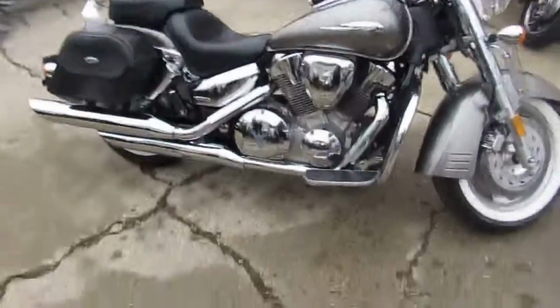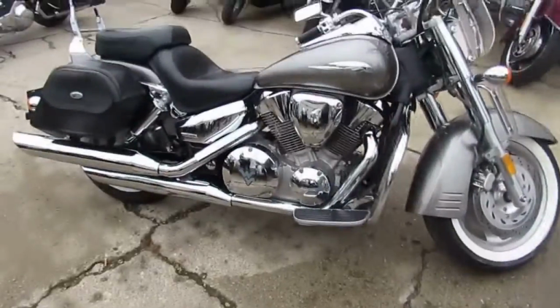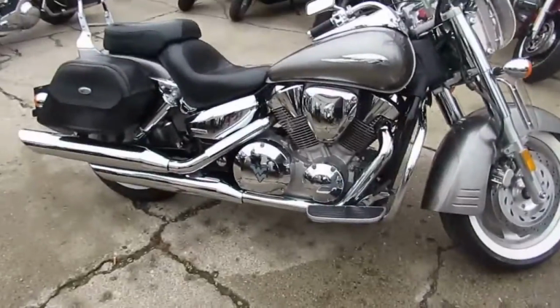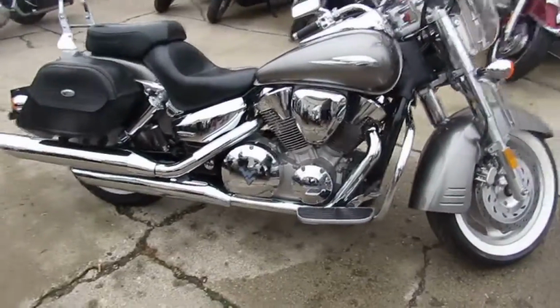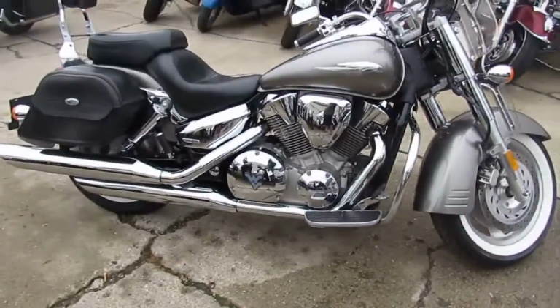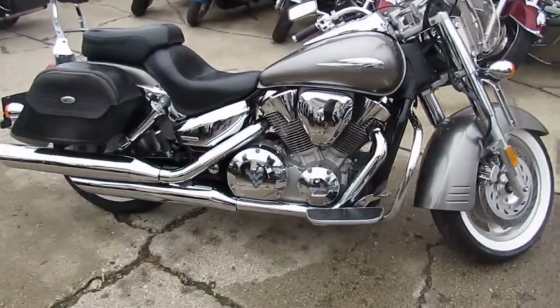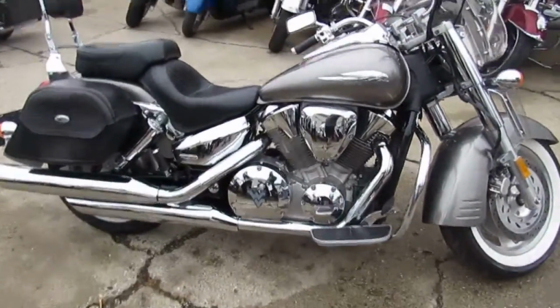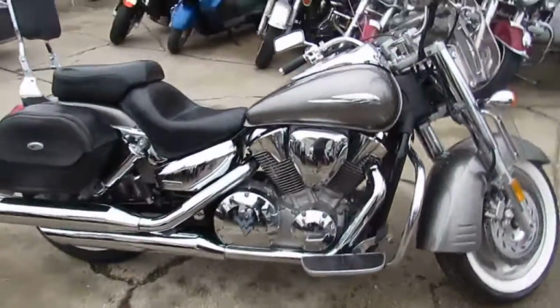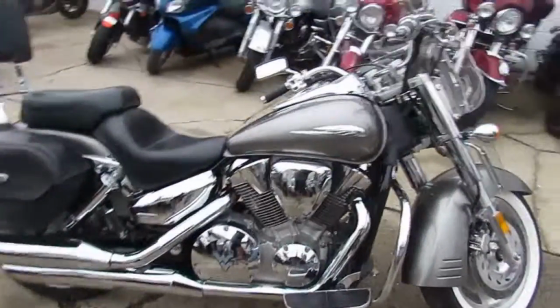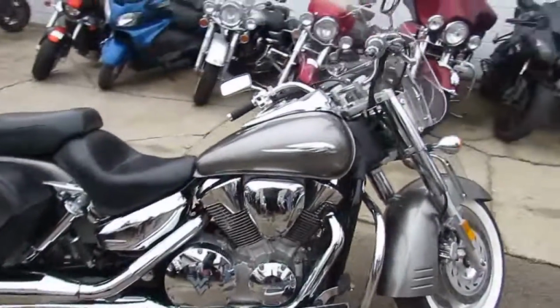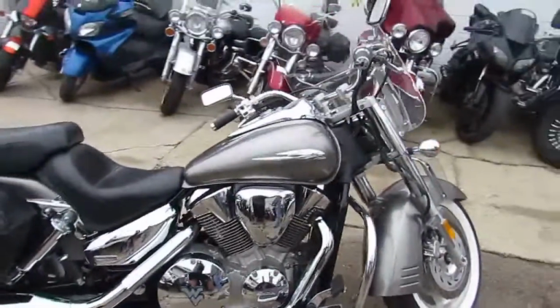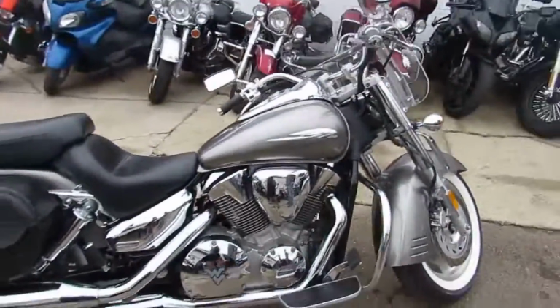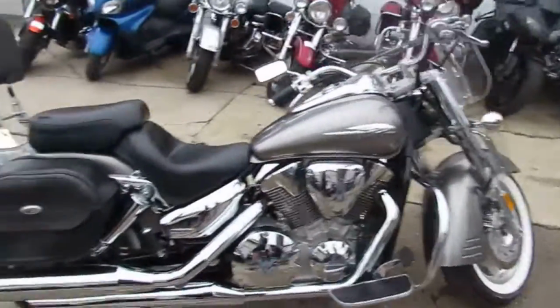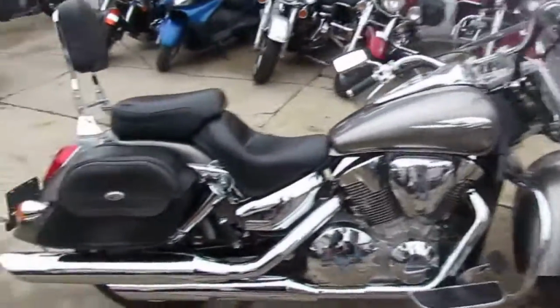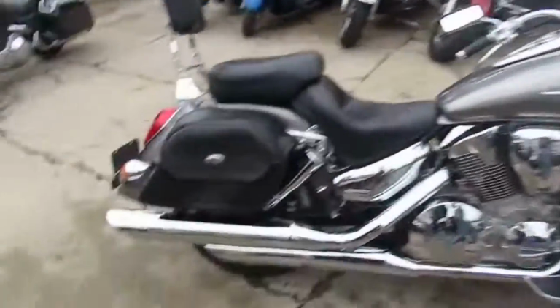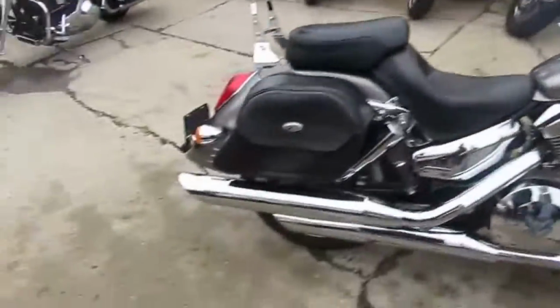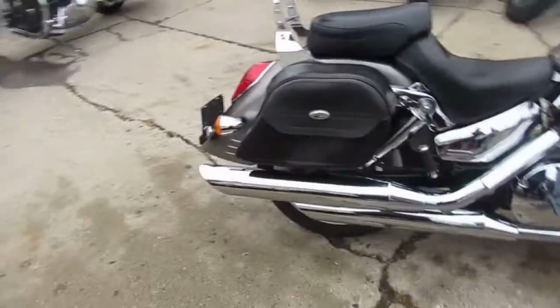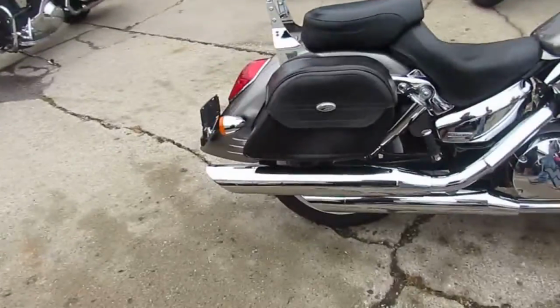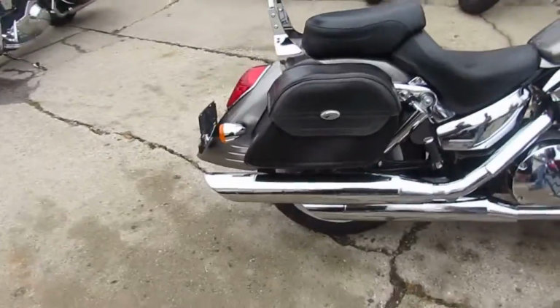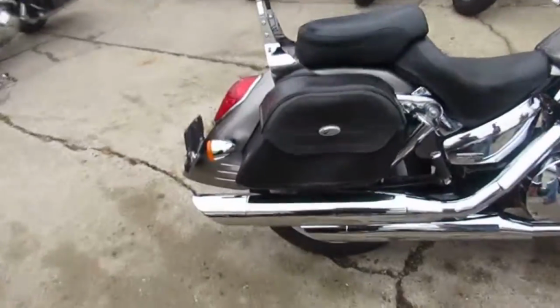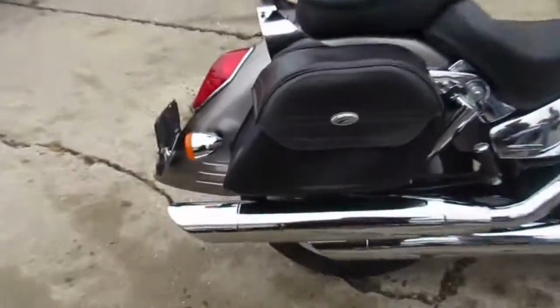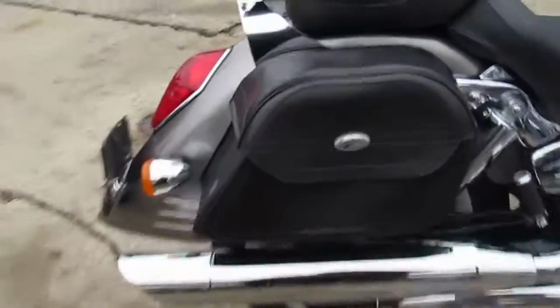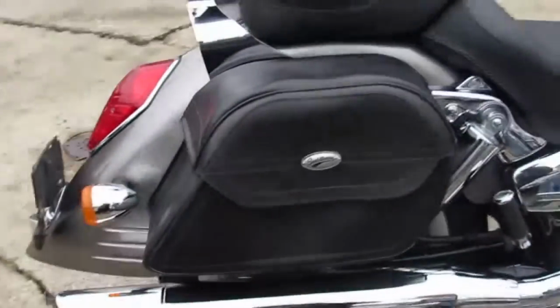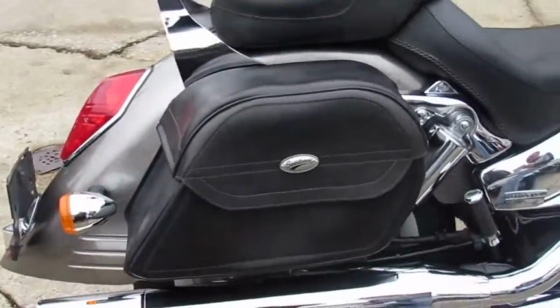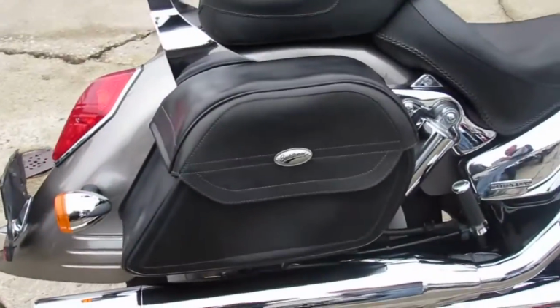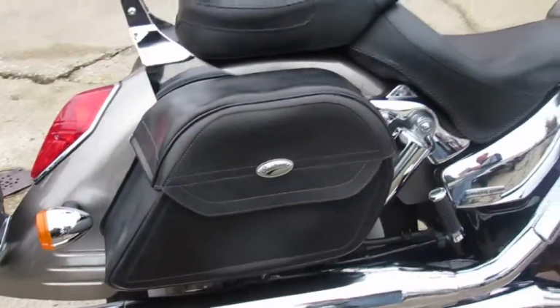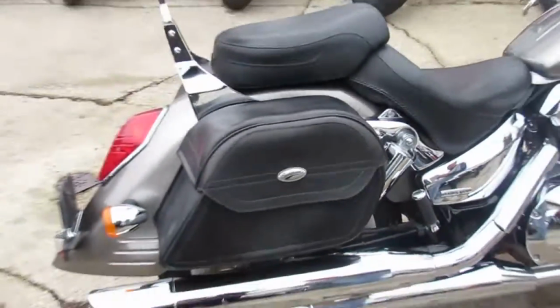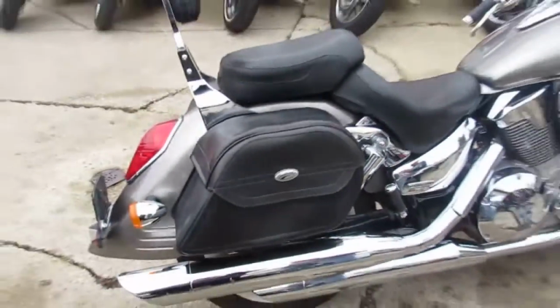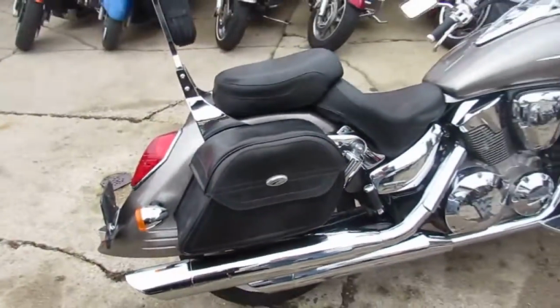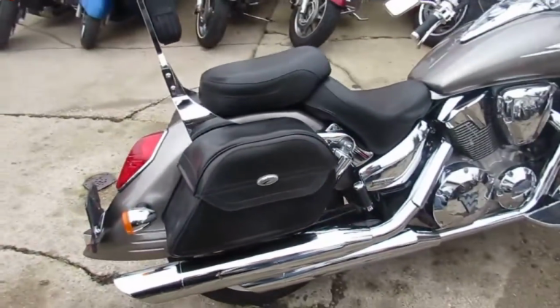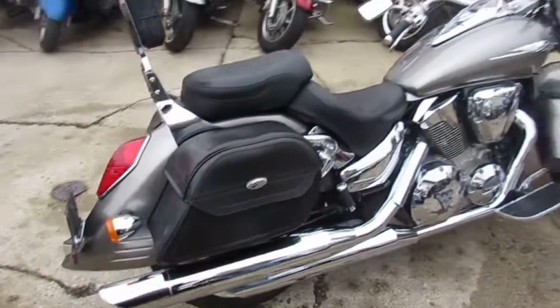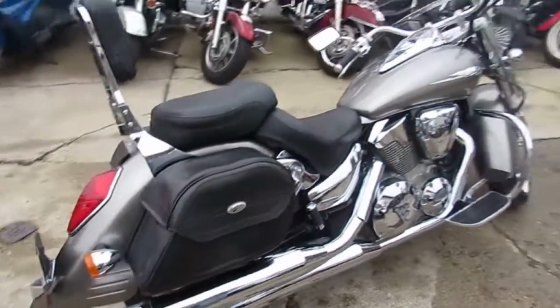Hey, we got a good-looking cruiser here. It's Approval Power Sports, one we're doing a video on. This is a nice, clean bike. It's a 2007 Honda VTX1300R.